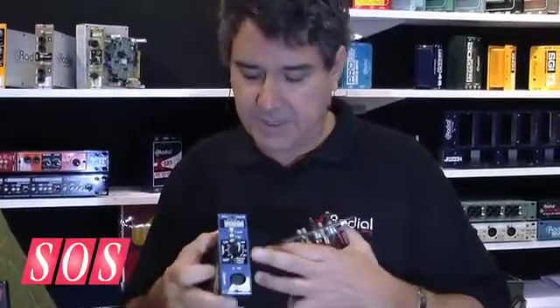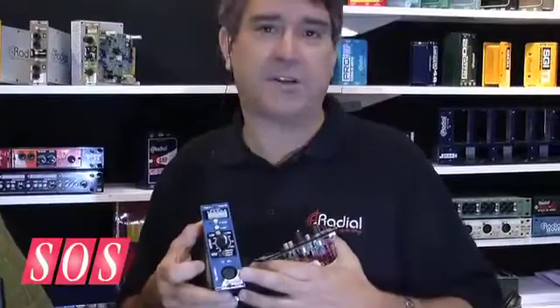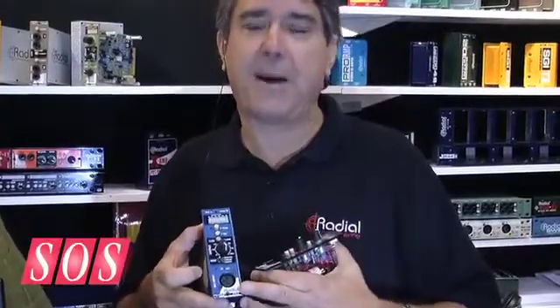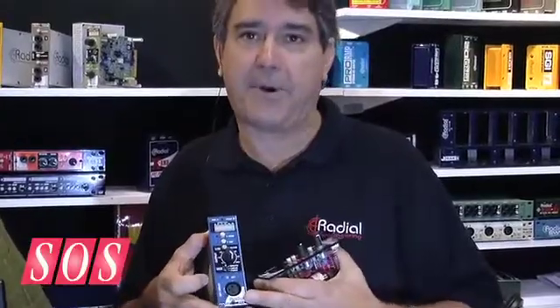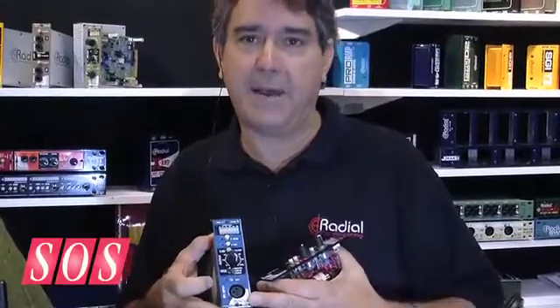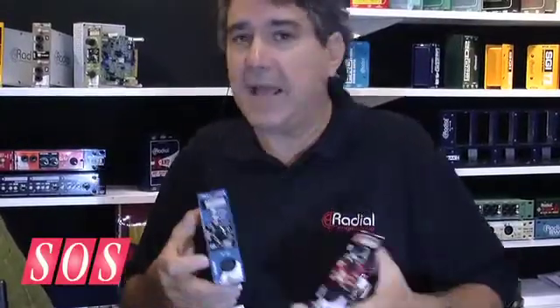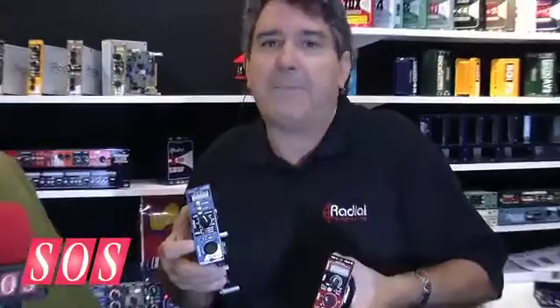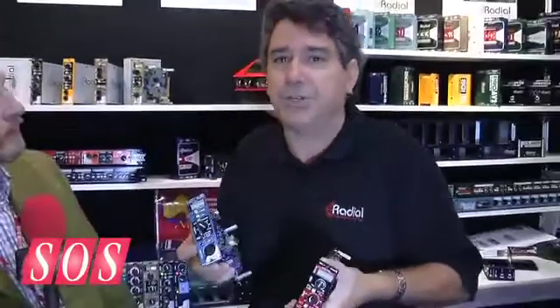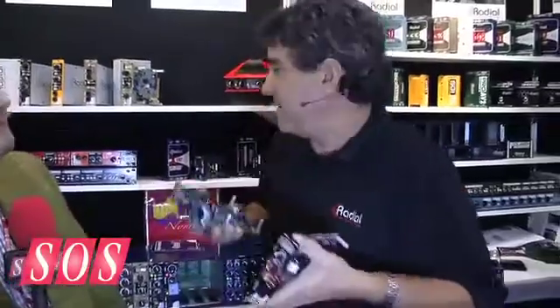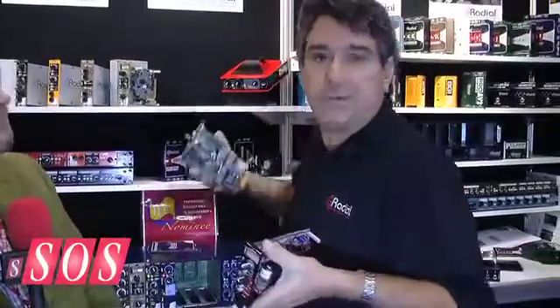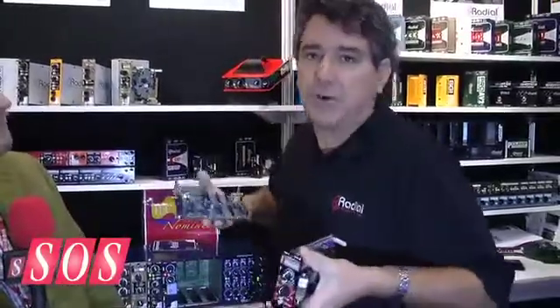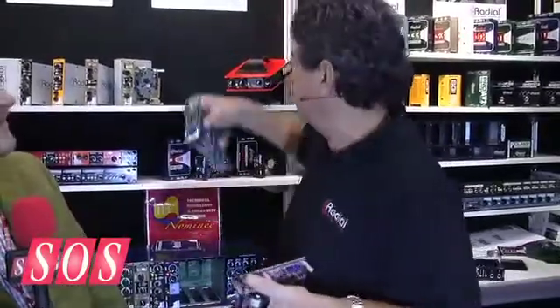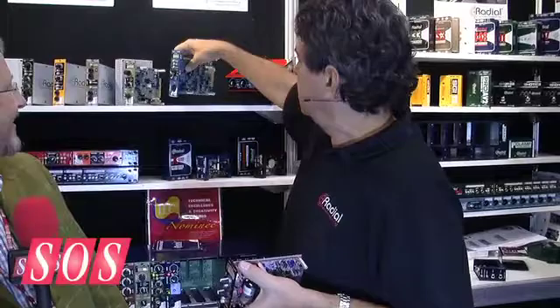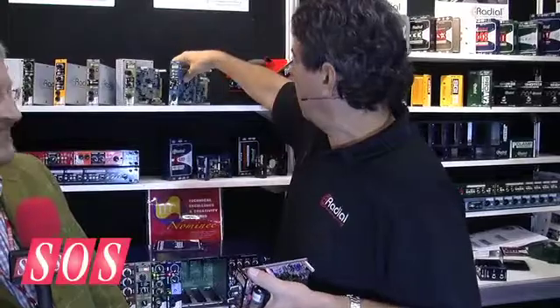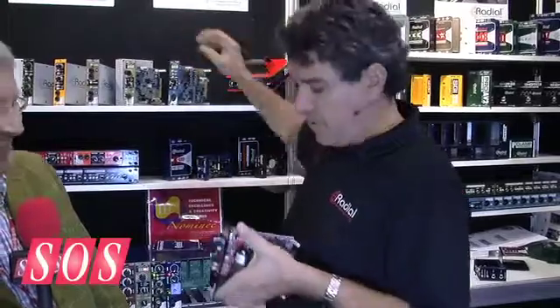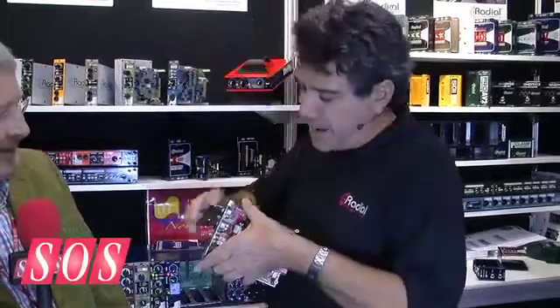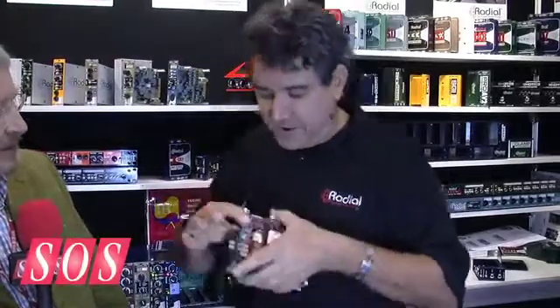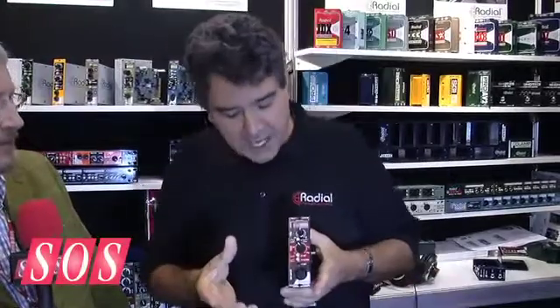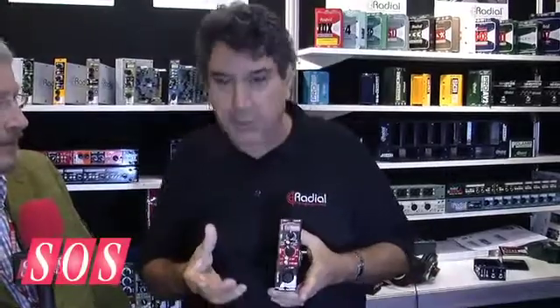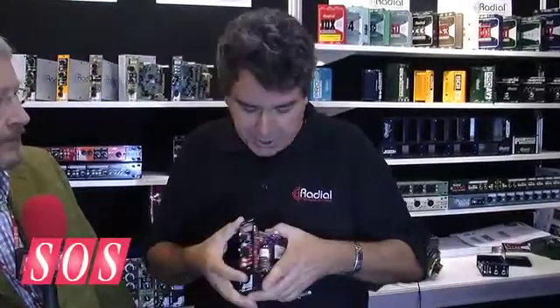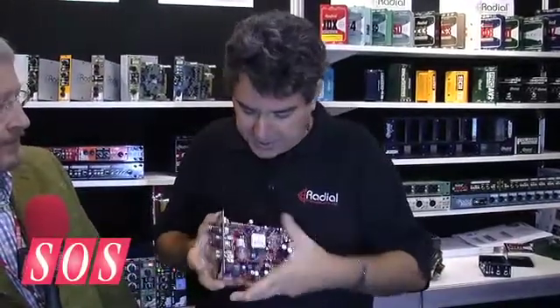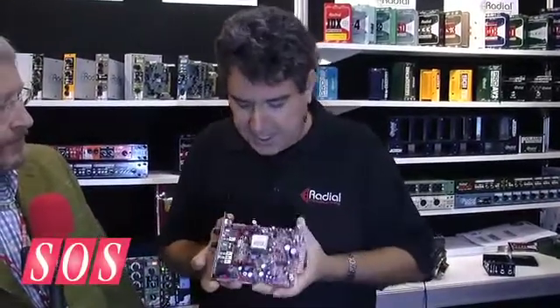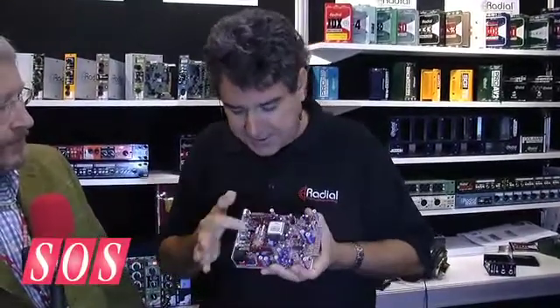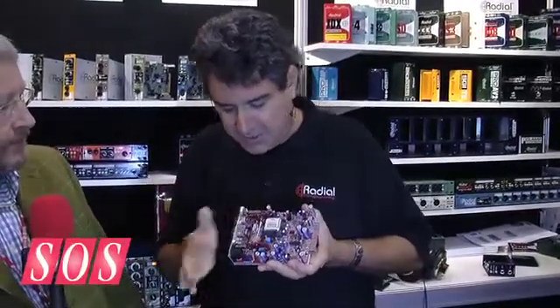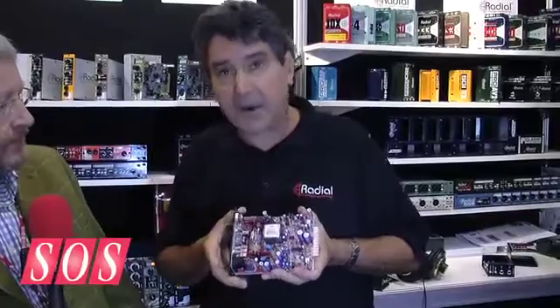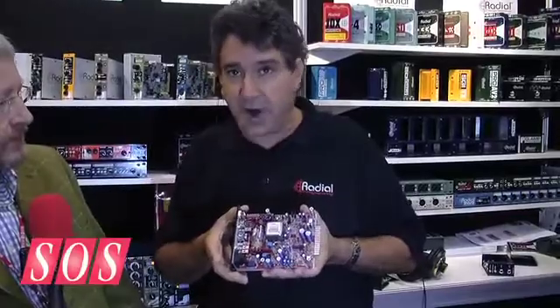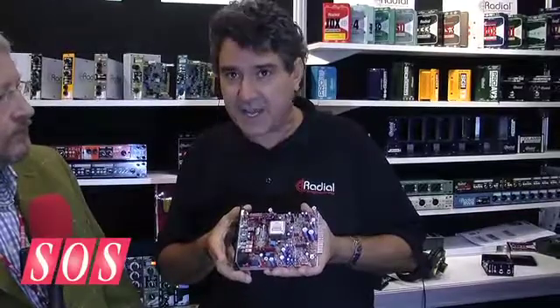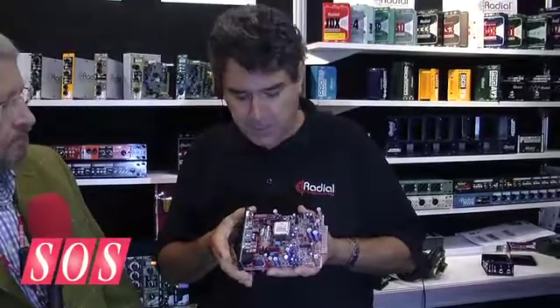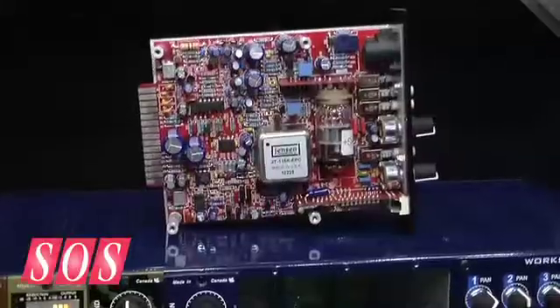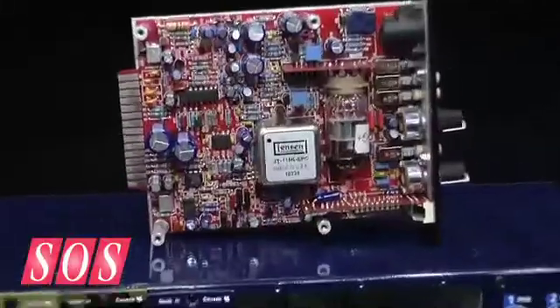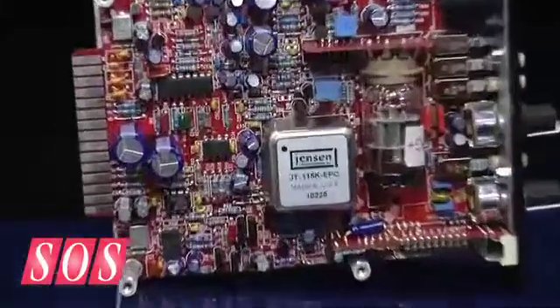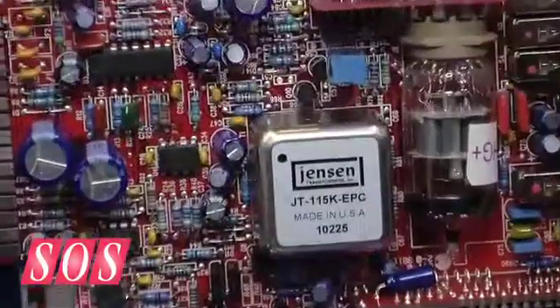And of course after the PowerPre, we had to come up with a PowerTube — there's no choice. So what you have here is the brand new PowerTube, and you can see there's a premium 12AX7 tube in there and a big fat Jensen transformer.